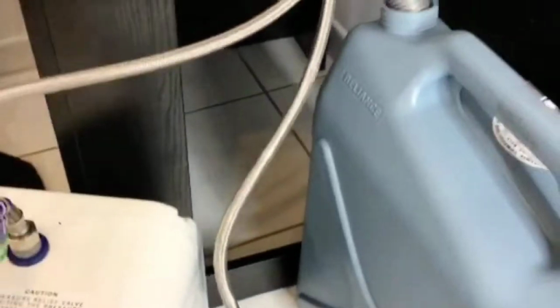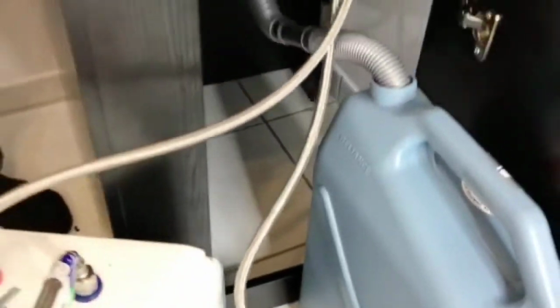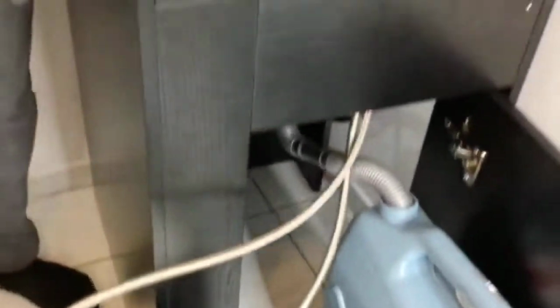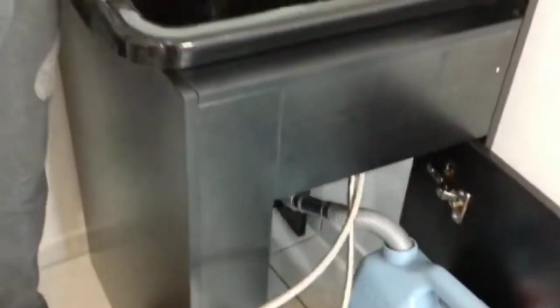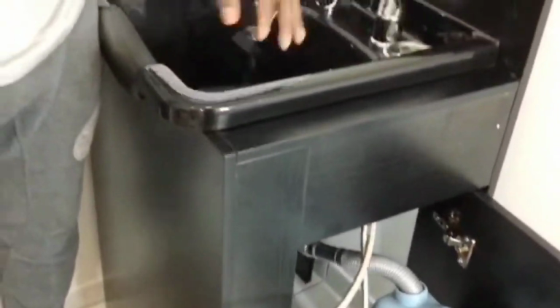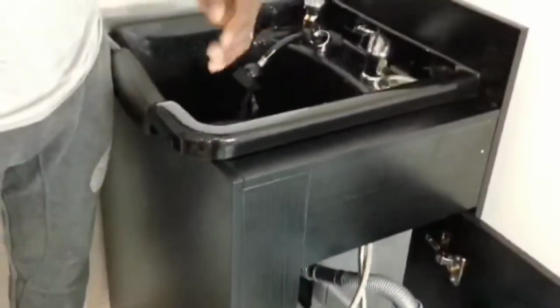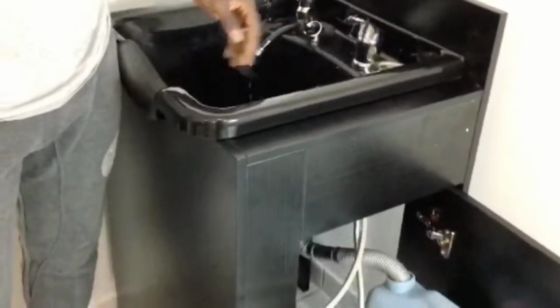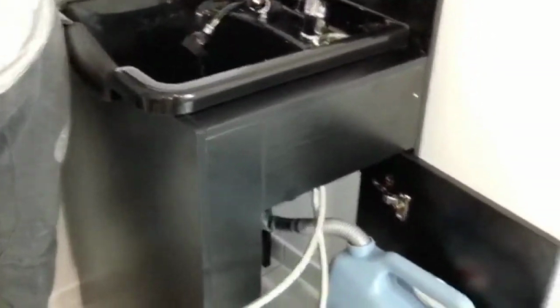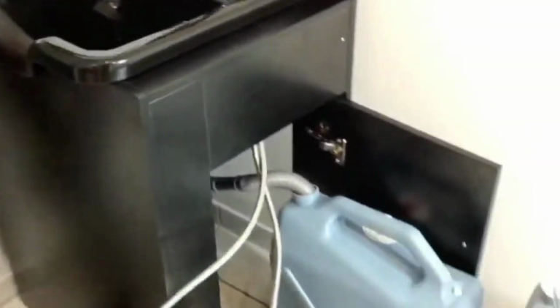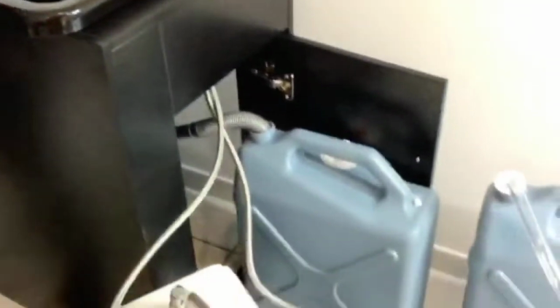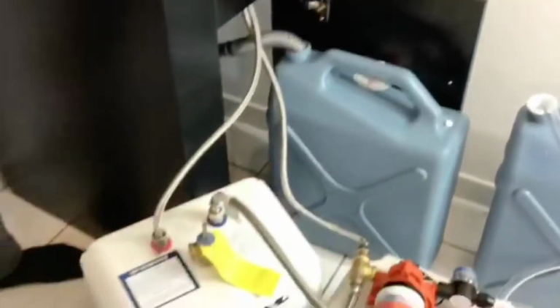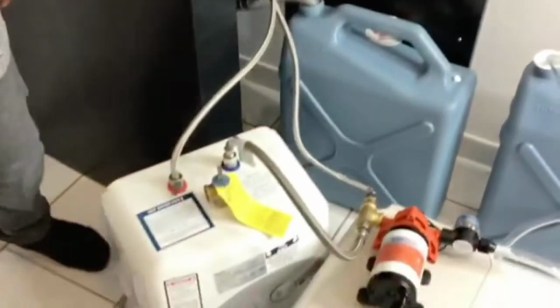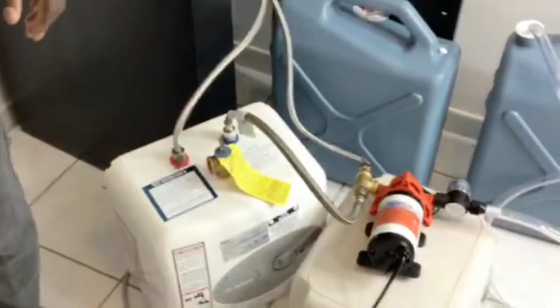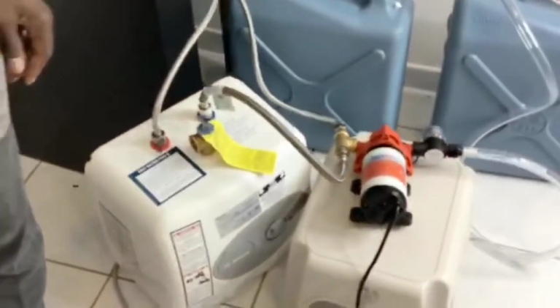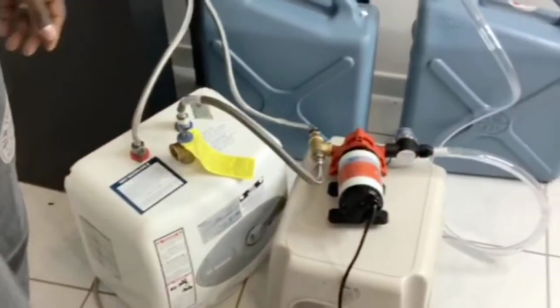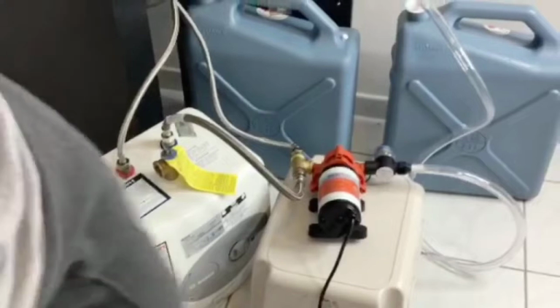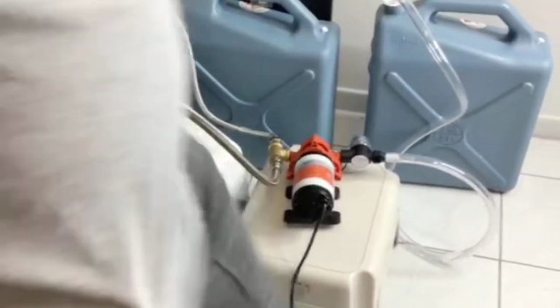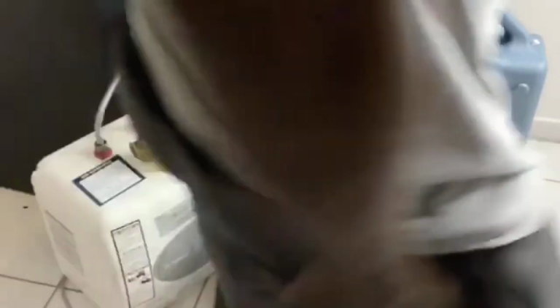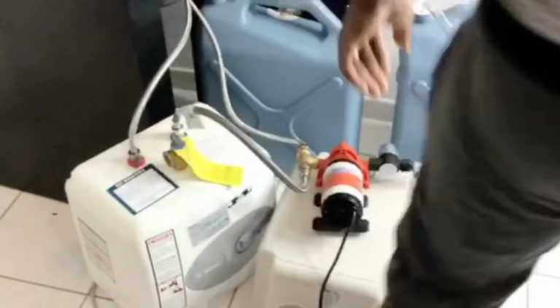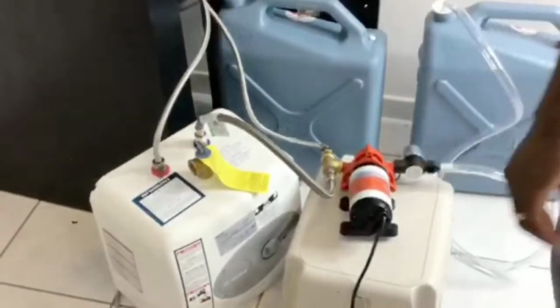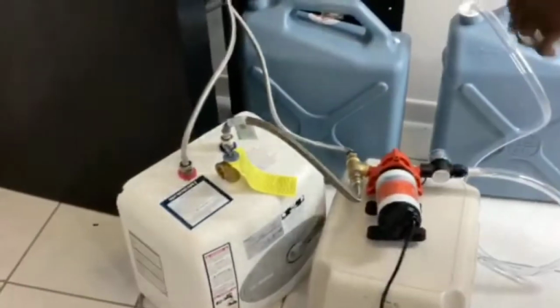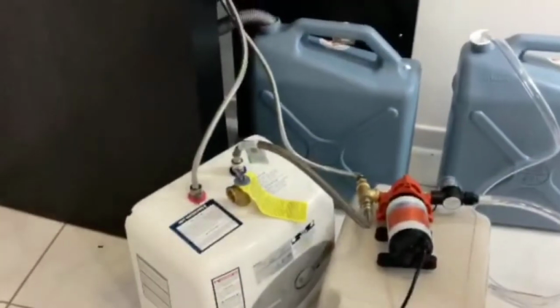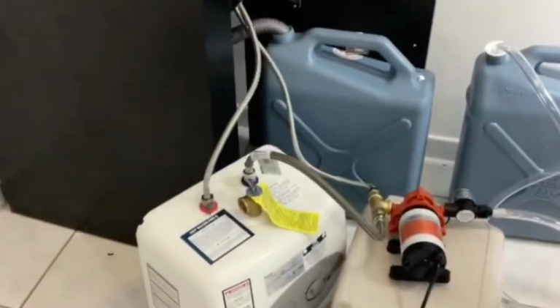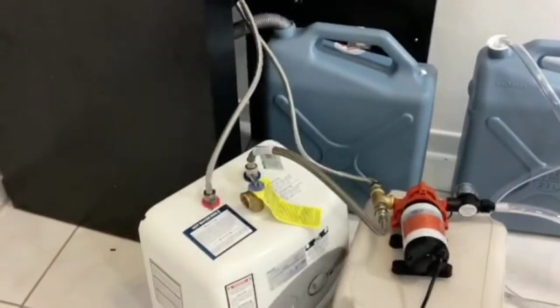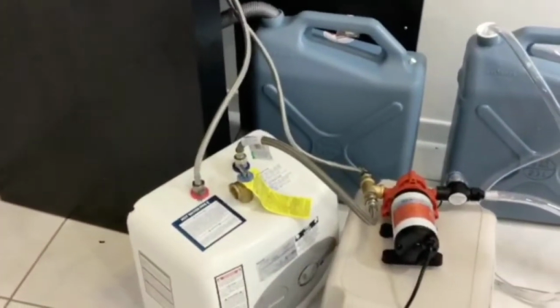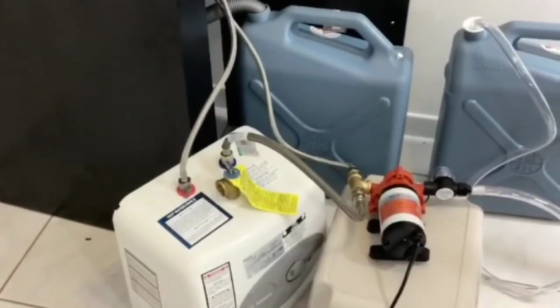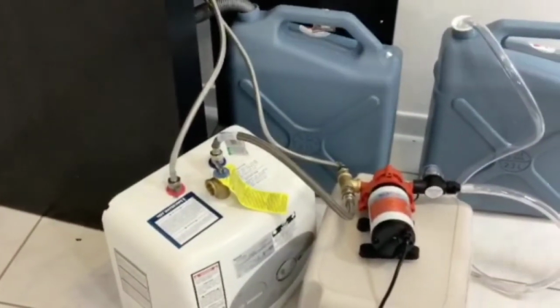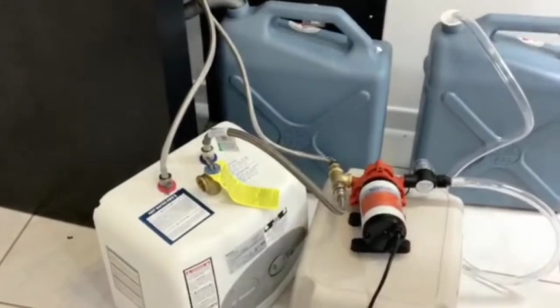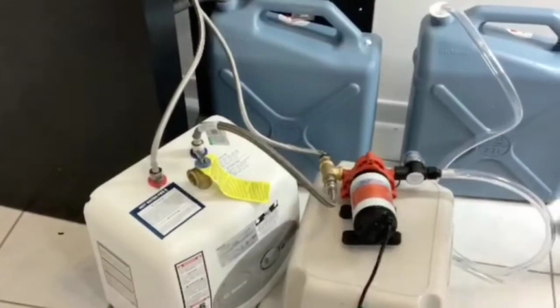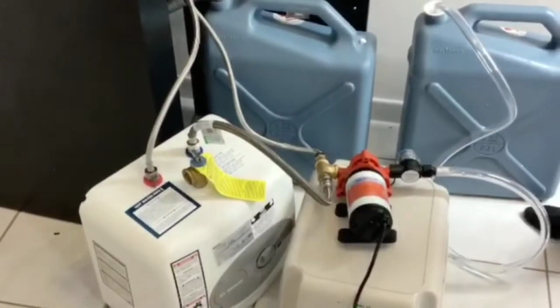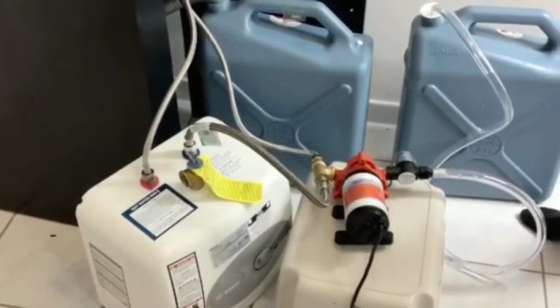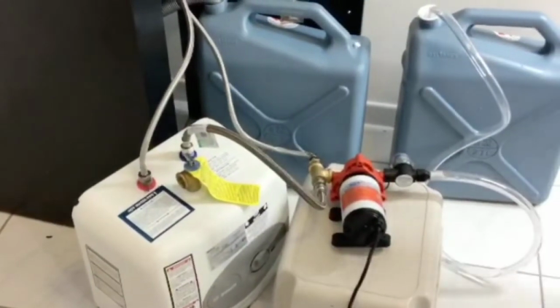The water heater does not produce hot water immediately. You just have to wait for about 10 to 20 minutes. You might not have the same setup as we have, but yes, you've got to wait.